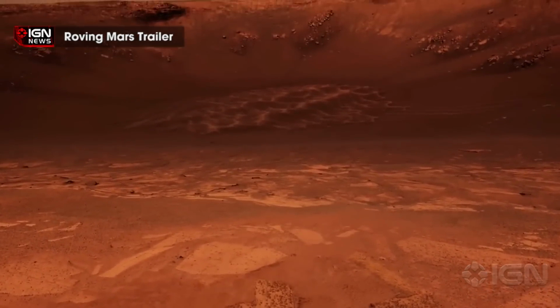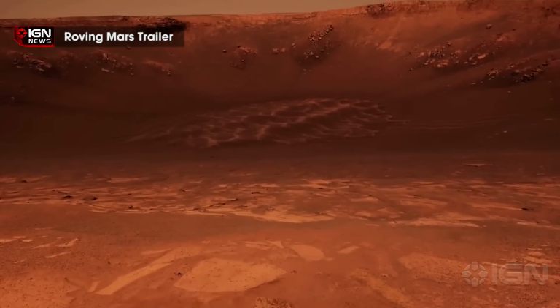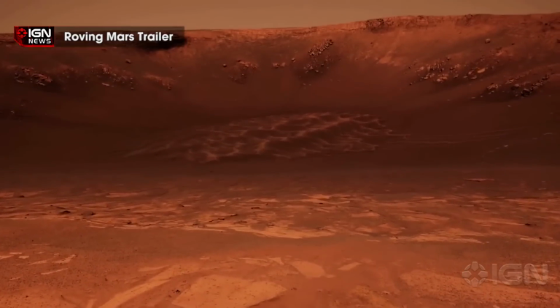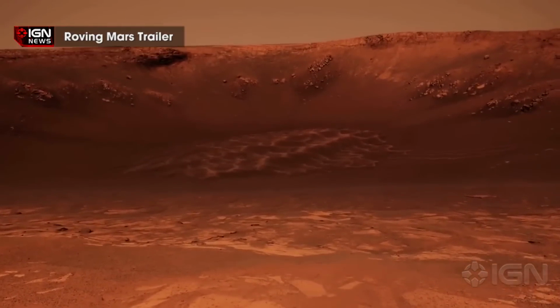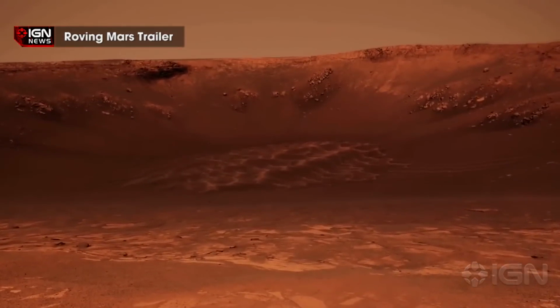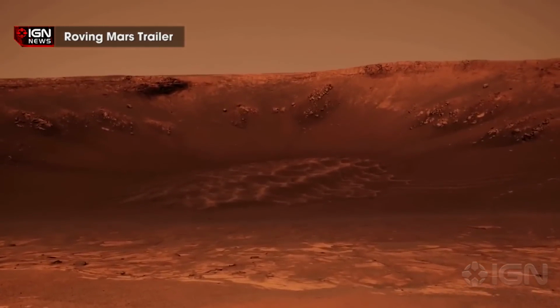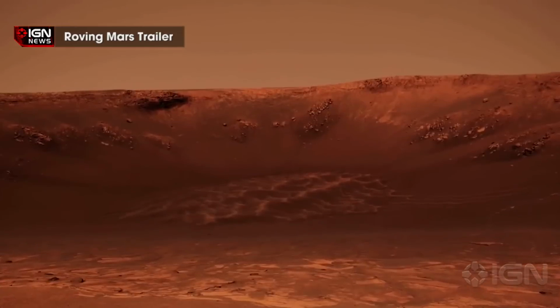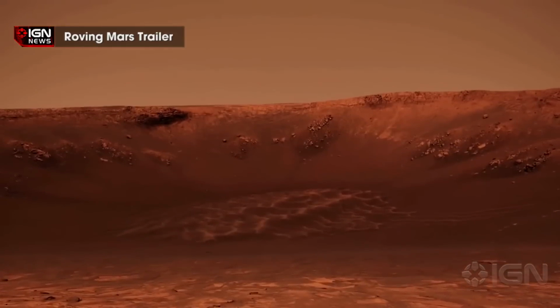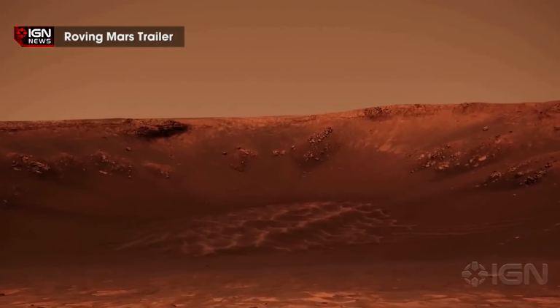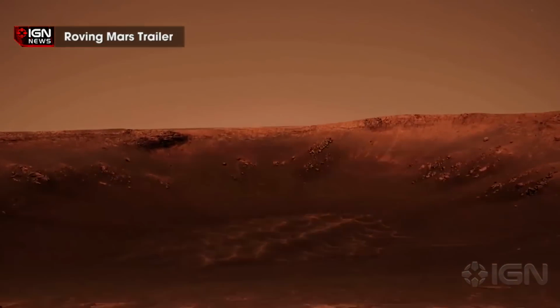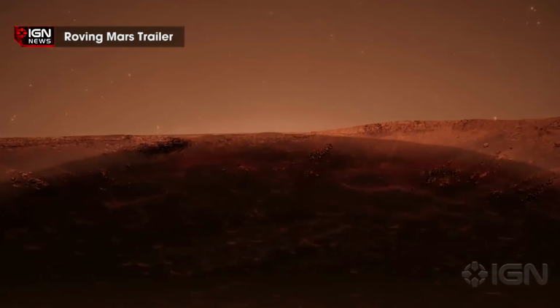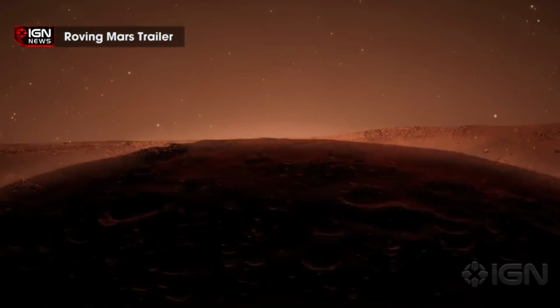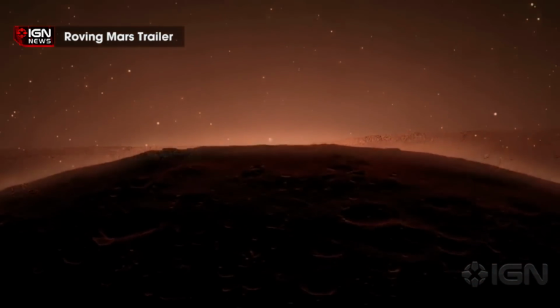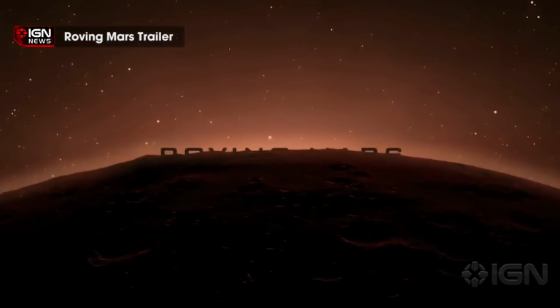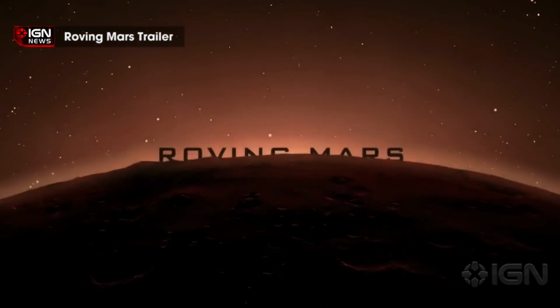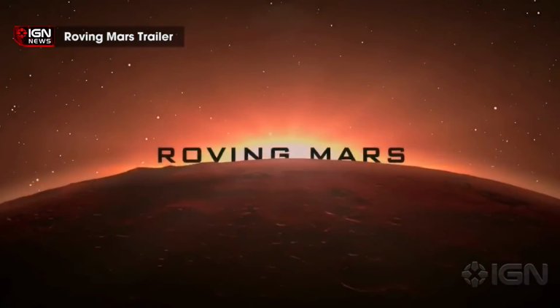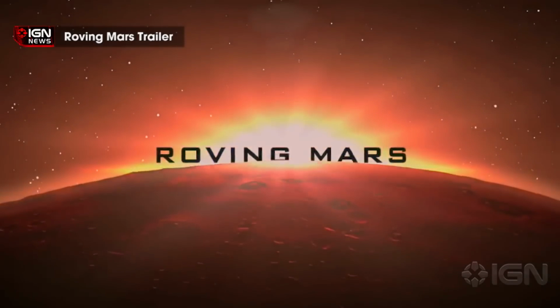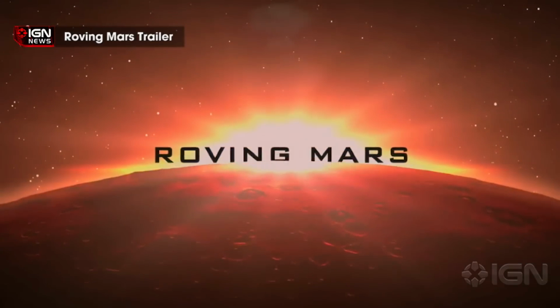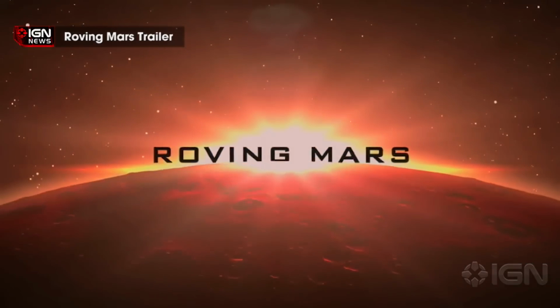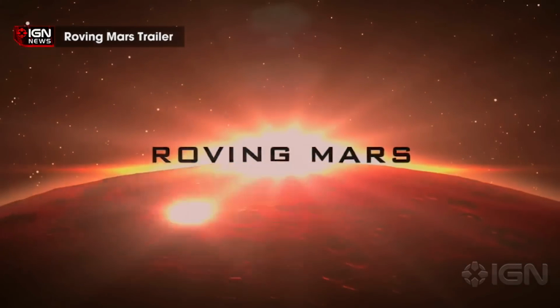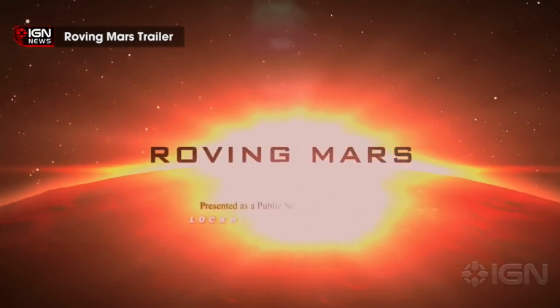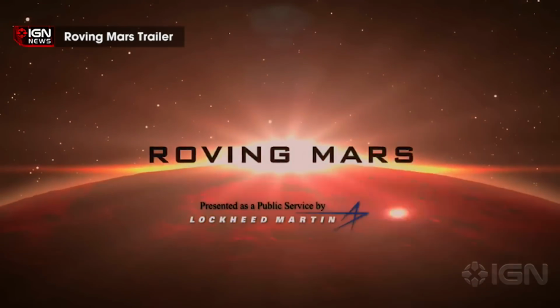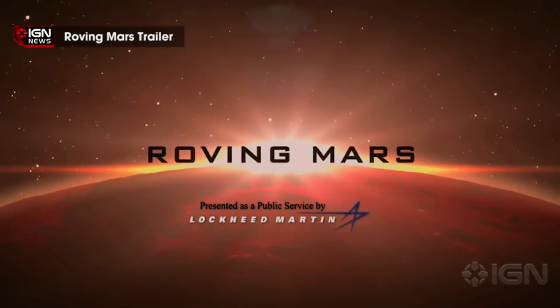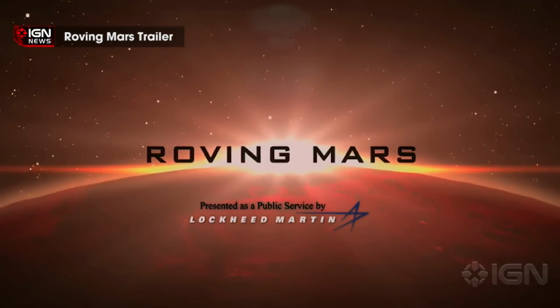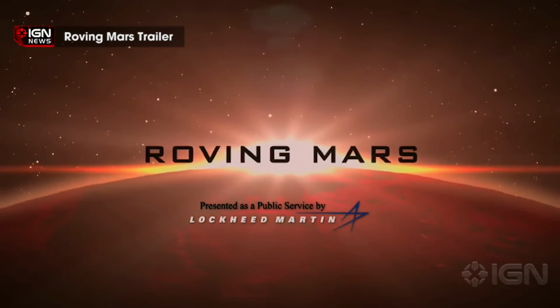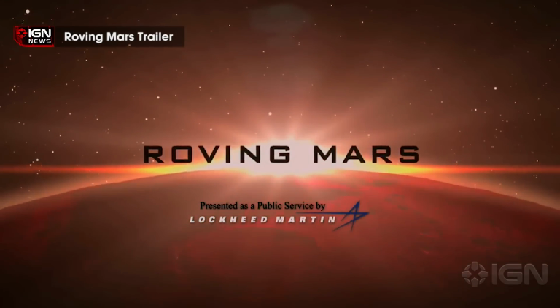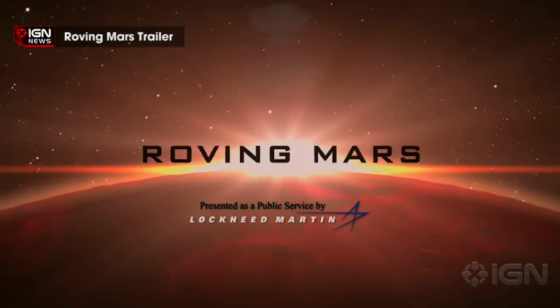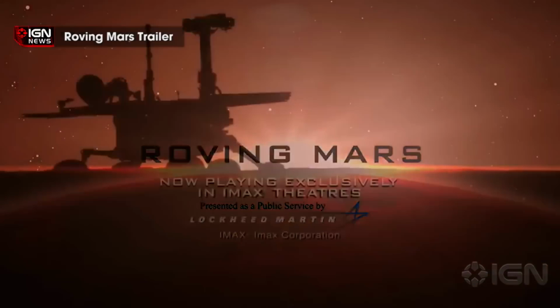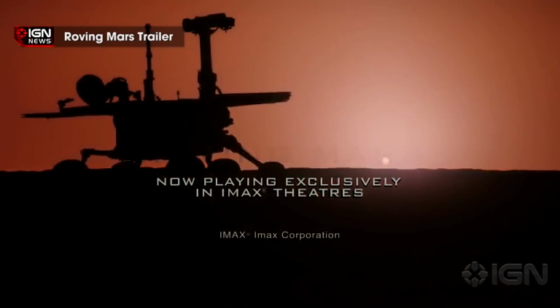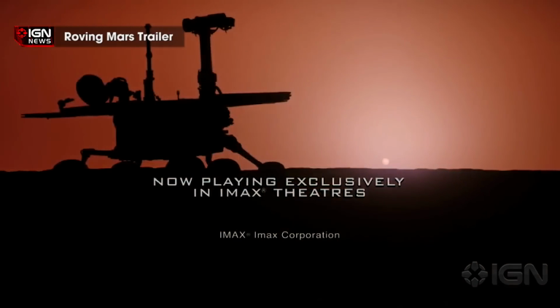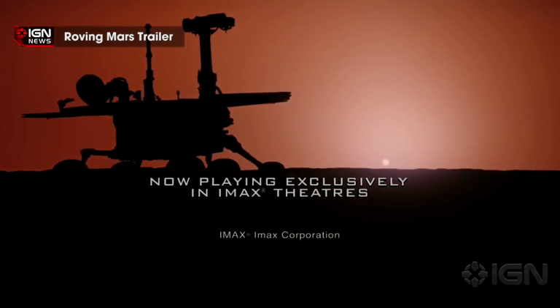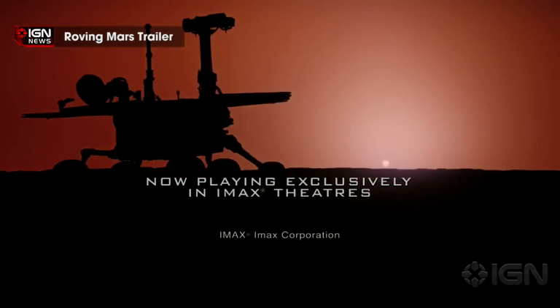In order to eventually understand how to predict eruptions and conduct hazard assessments, we need to understand how the magma is coming out of the ground. Parchetta said: 'This is the first time we have been able to measure it directly from the inside to centimeter-scale accuracy.'